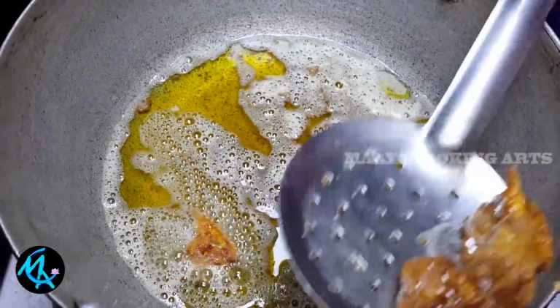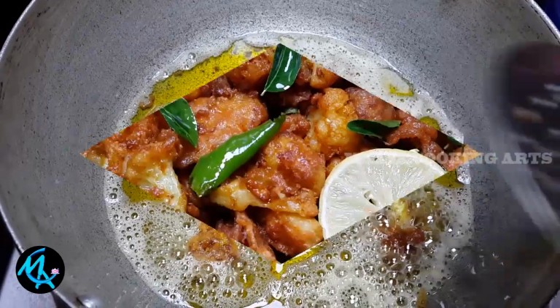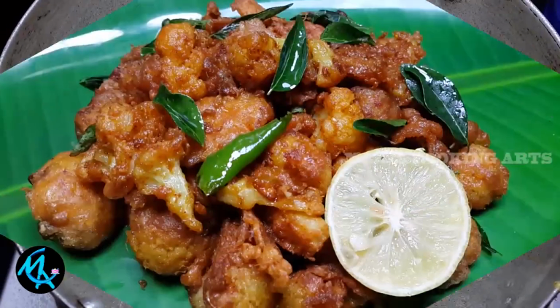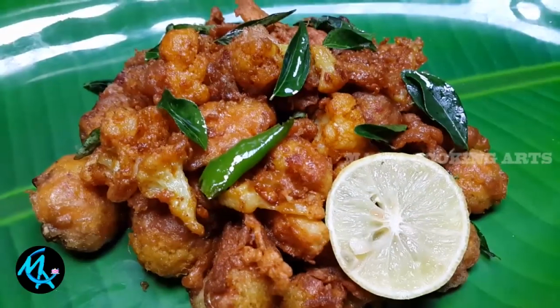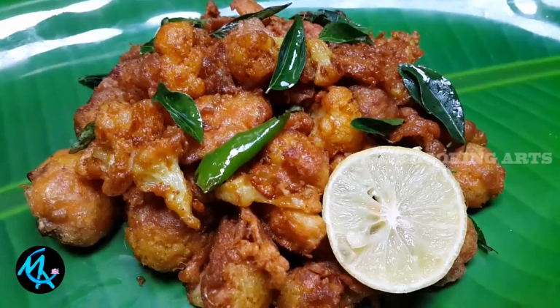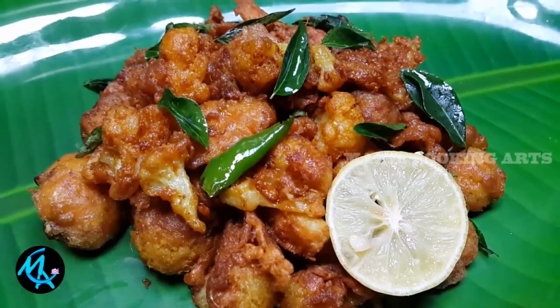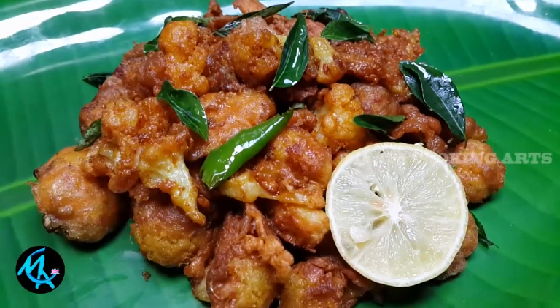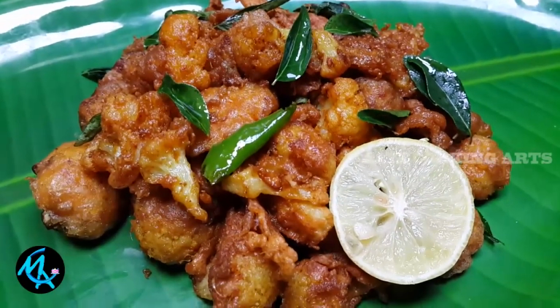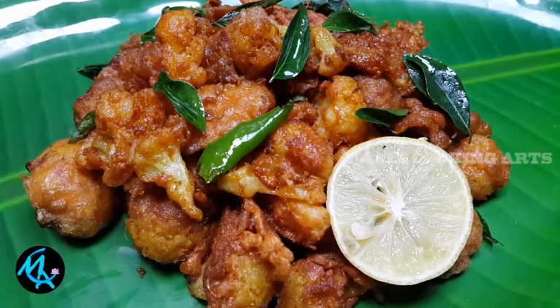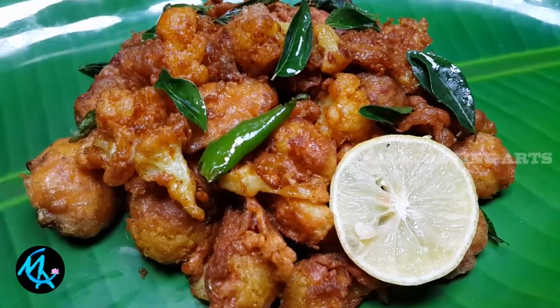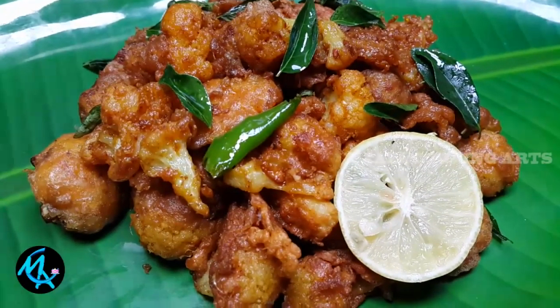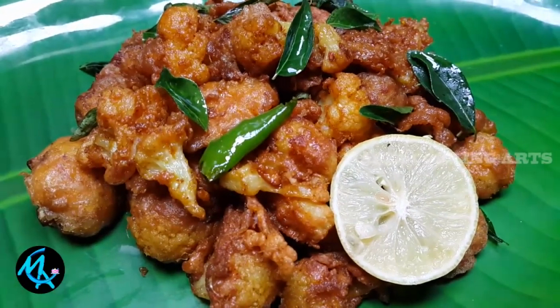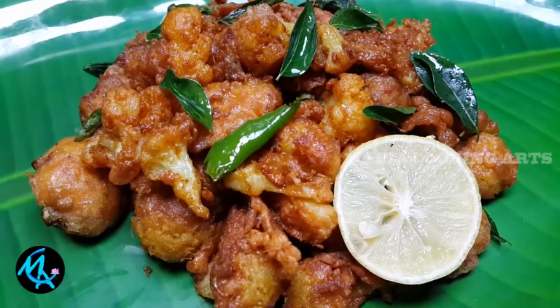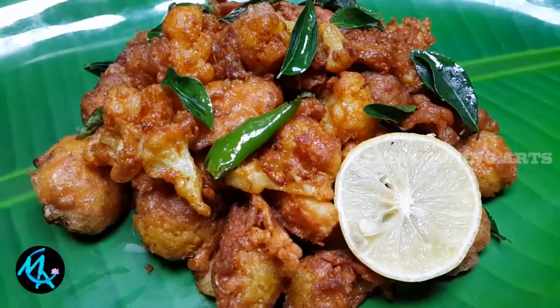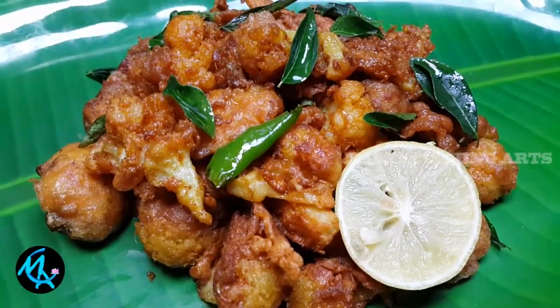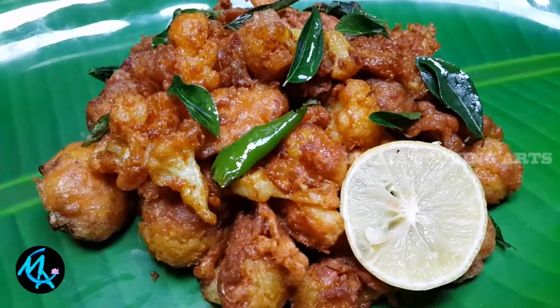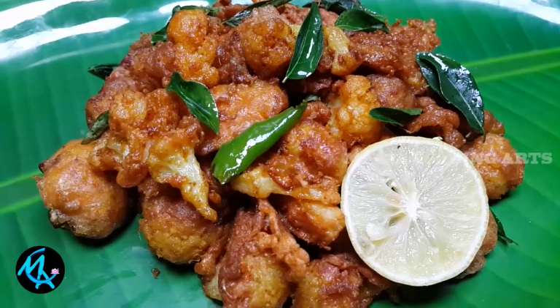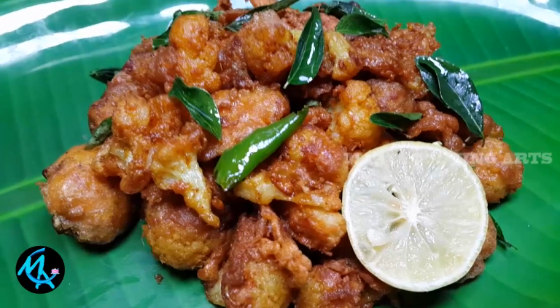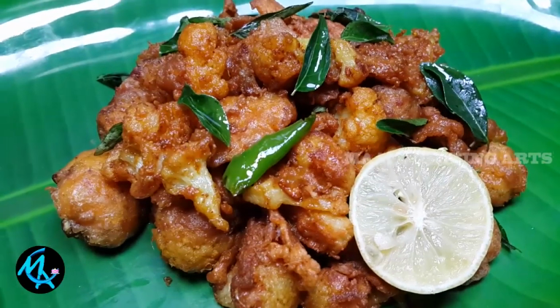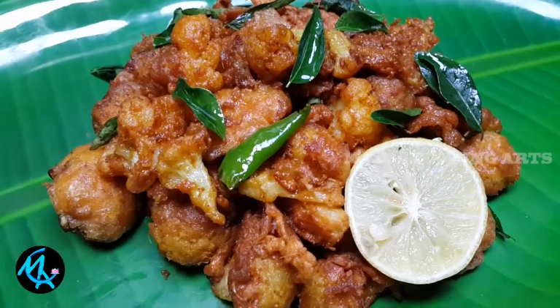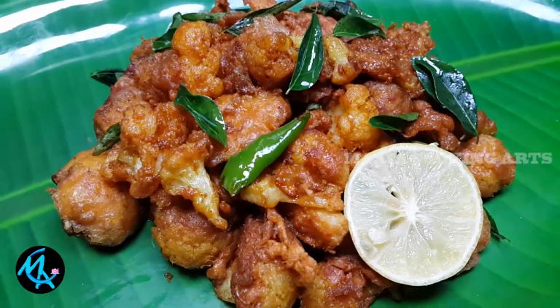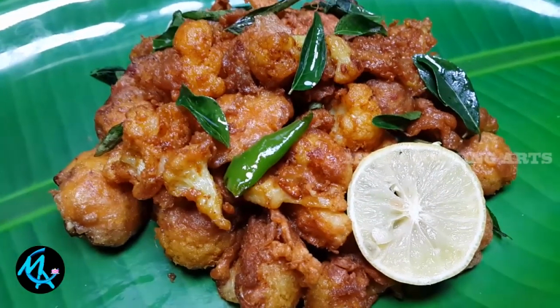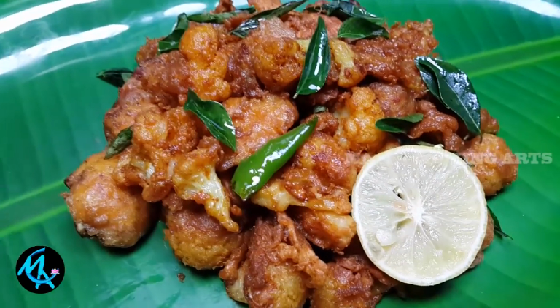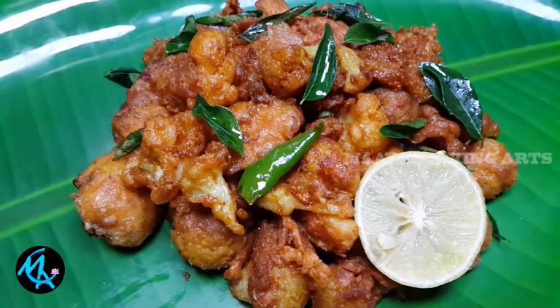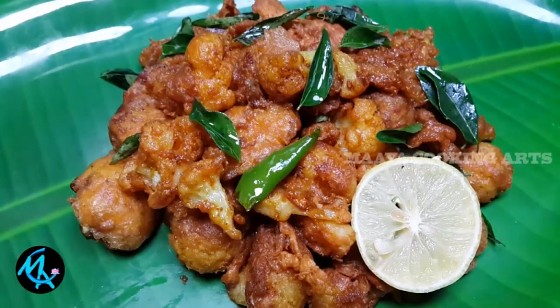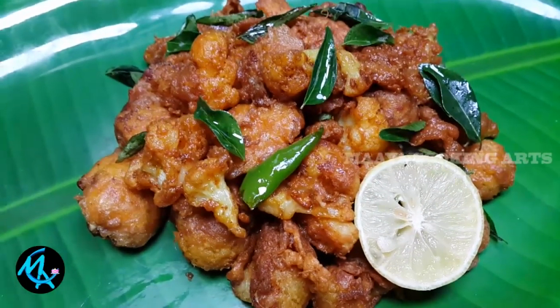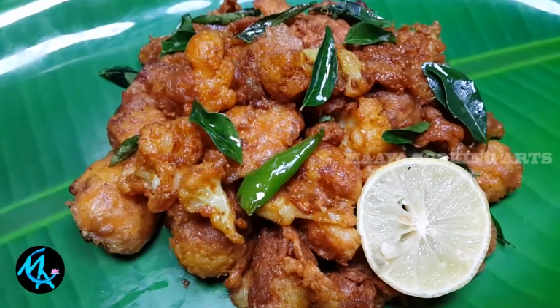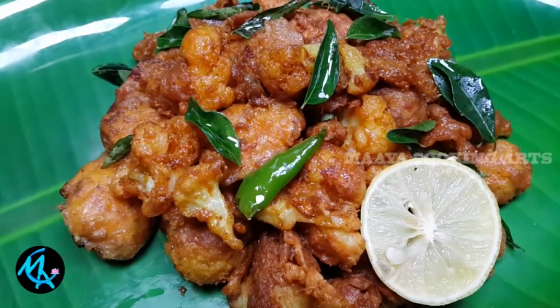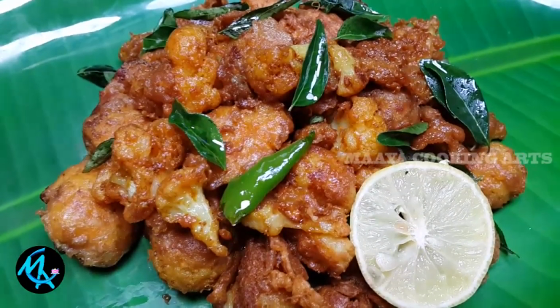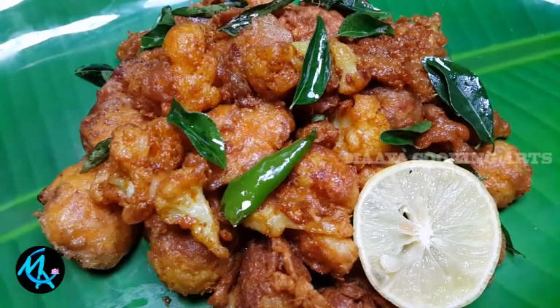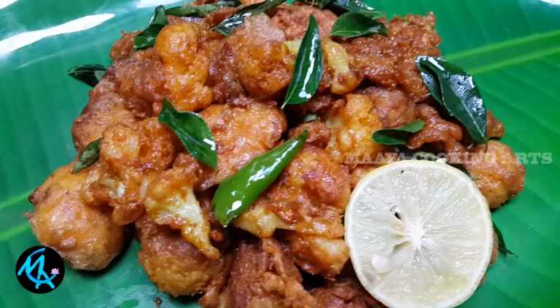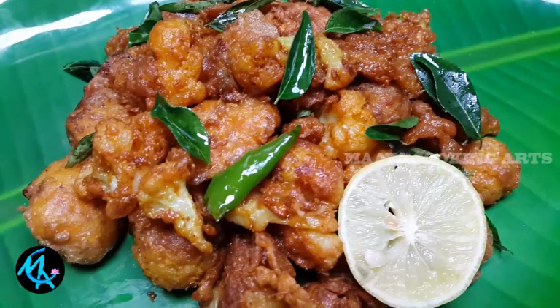The Cauliflower Egg 65 is ready to eat. This is the taste of the Egg 65. If you like it, share and subscribe to our channel. Thank you.